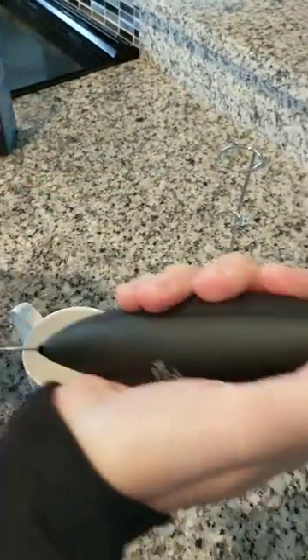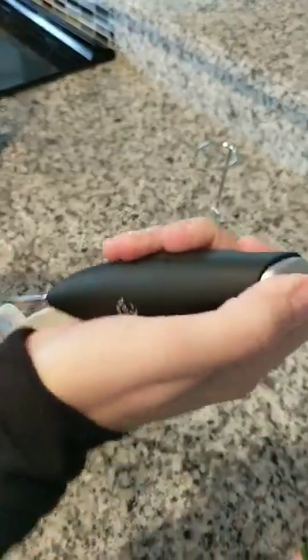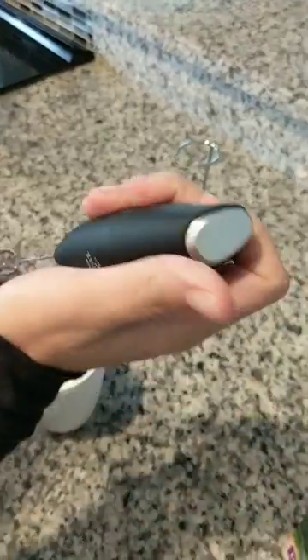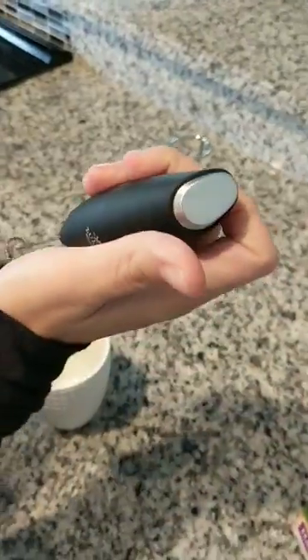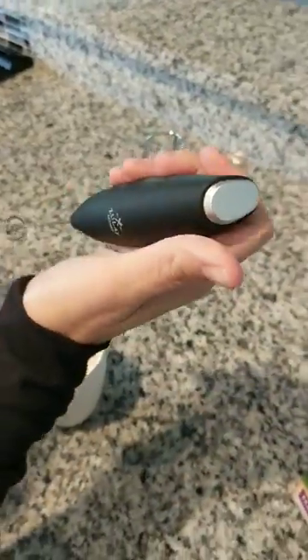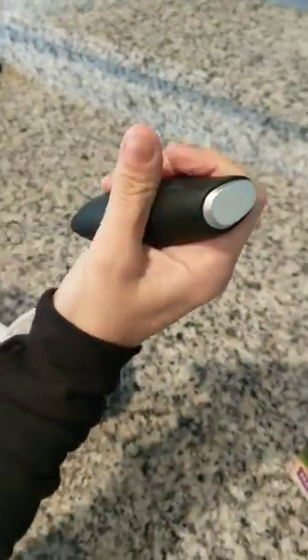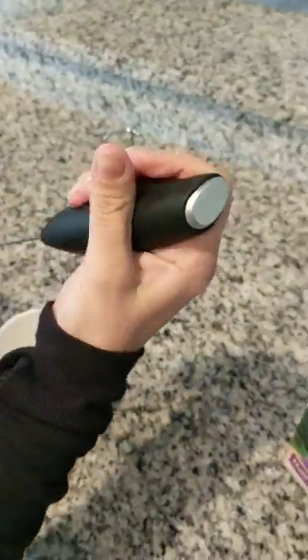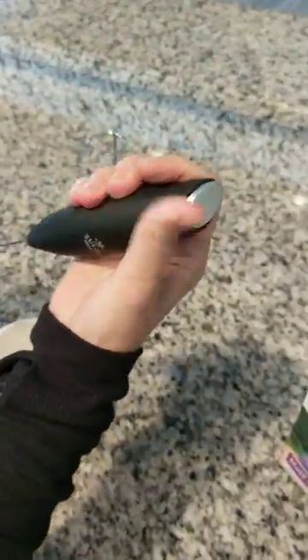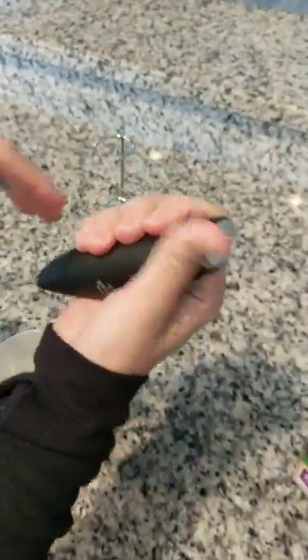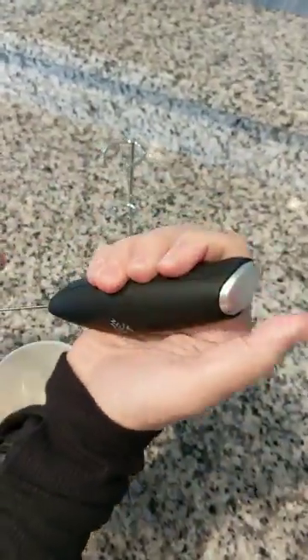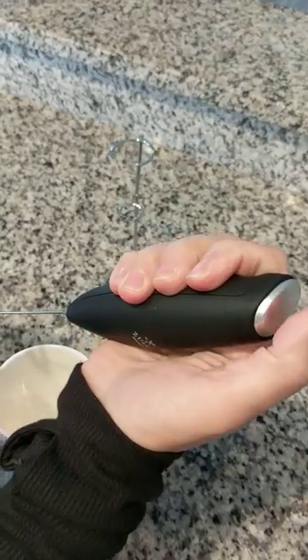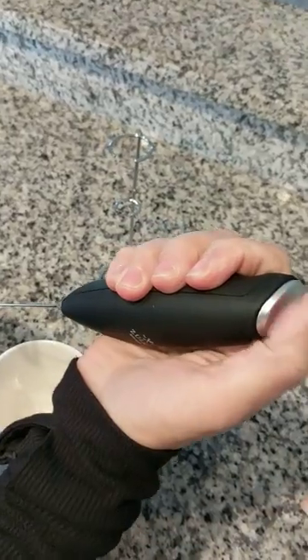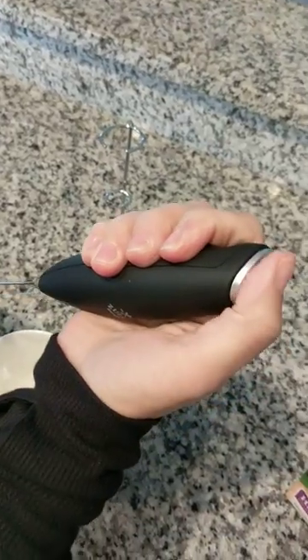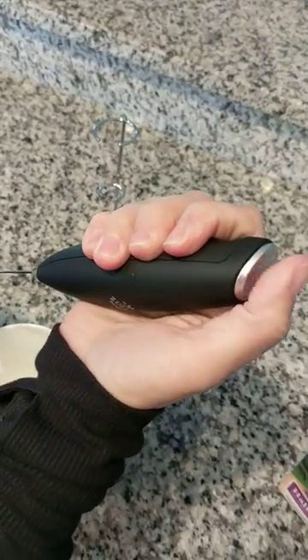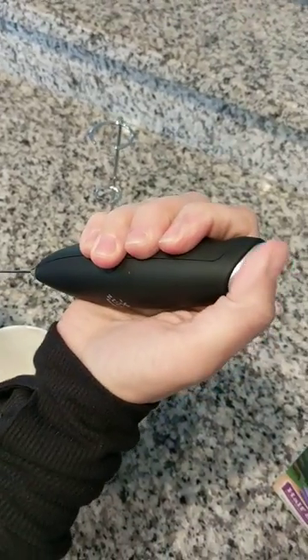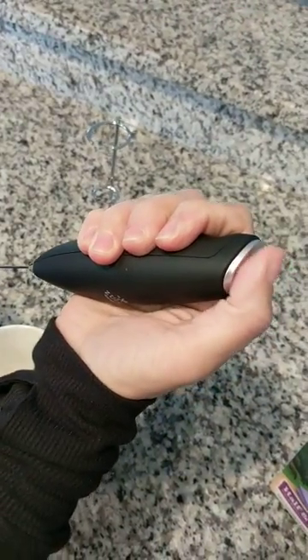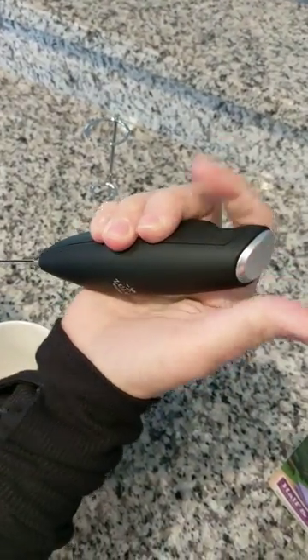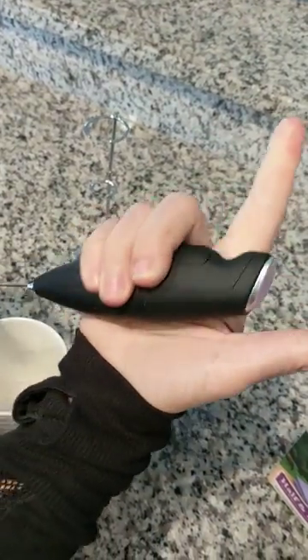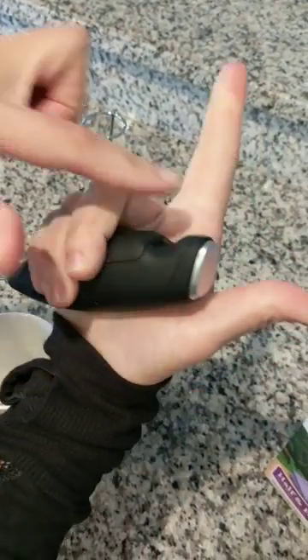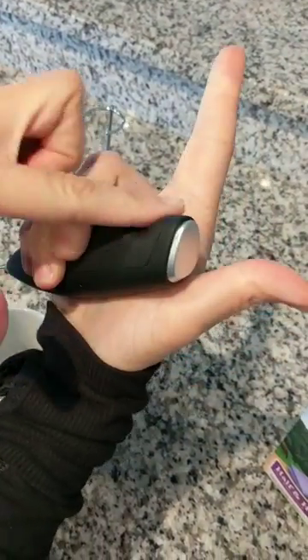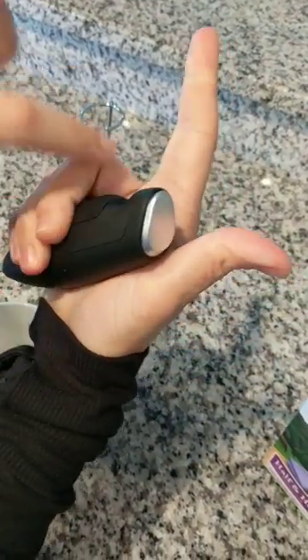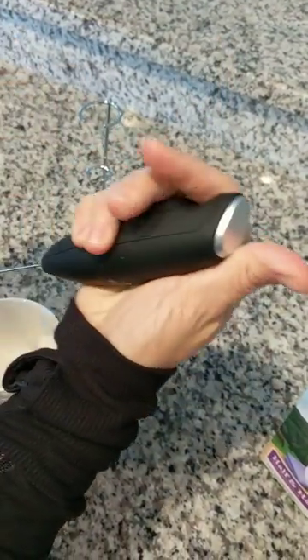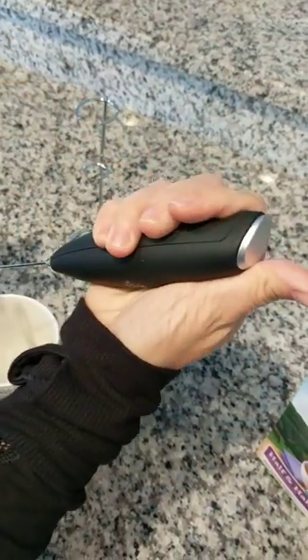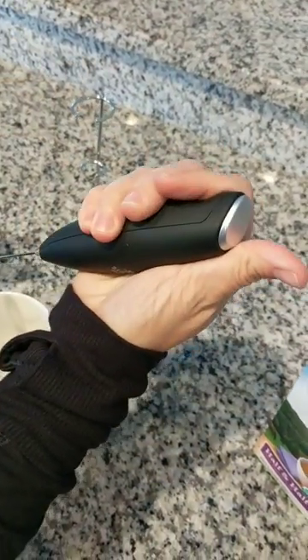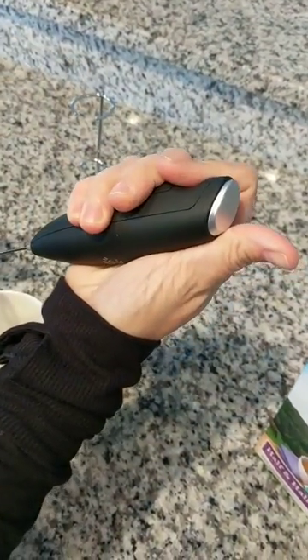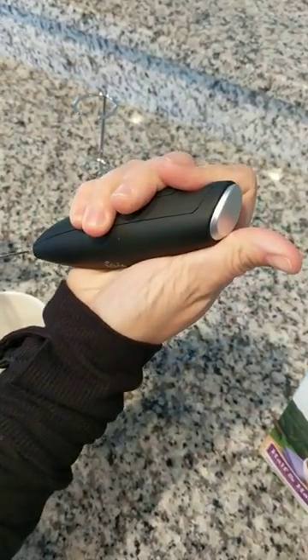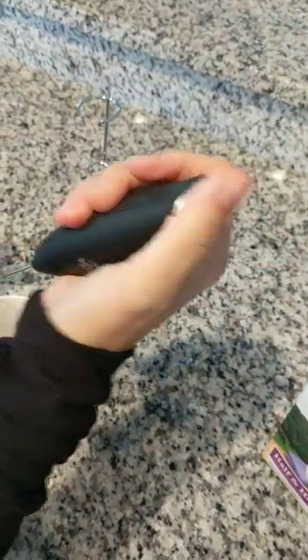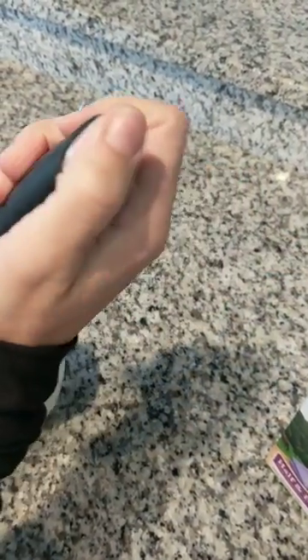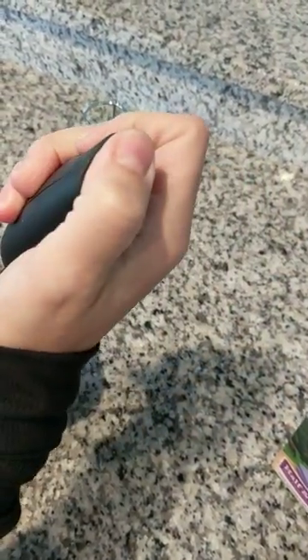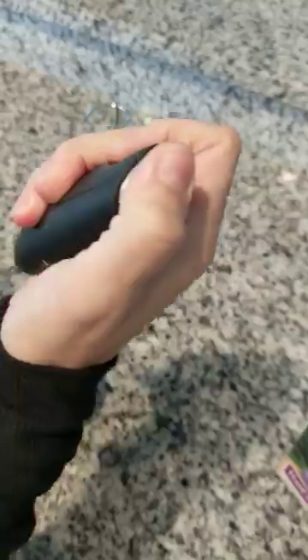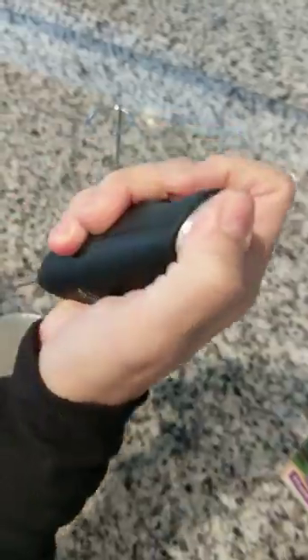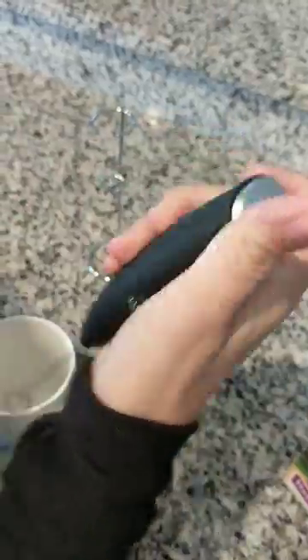I've found the best way to hold it is like this, because it's easy for my thumb and there's this little groove right here for my index finger, so there you go.